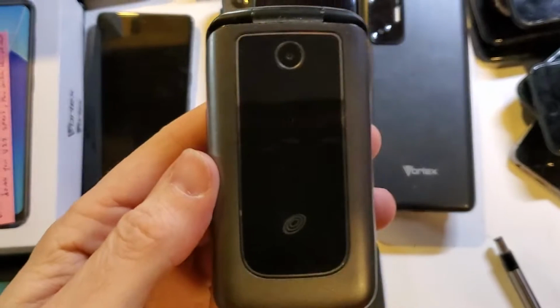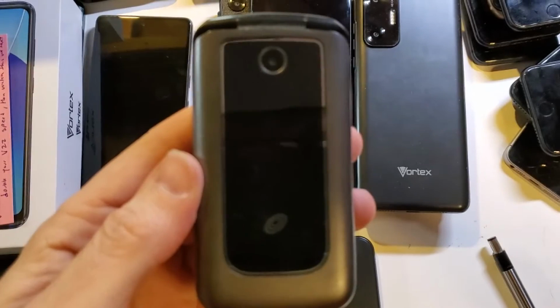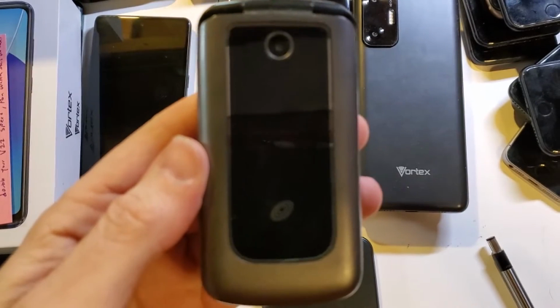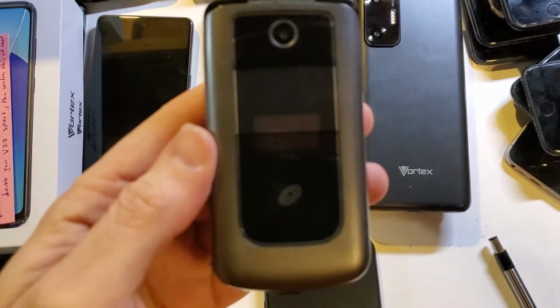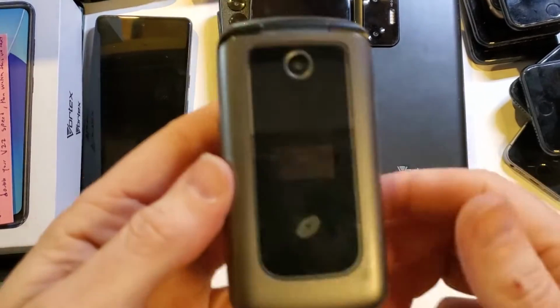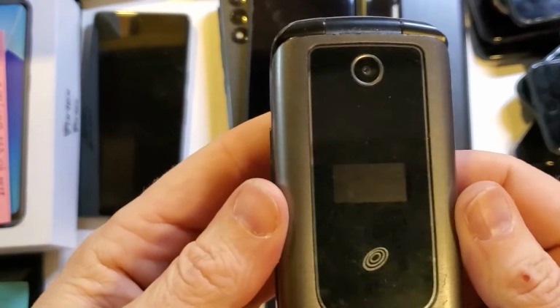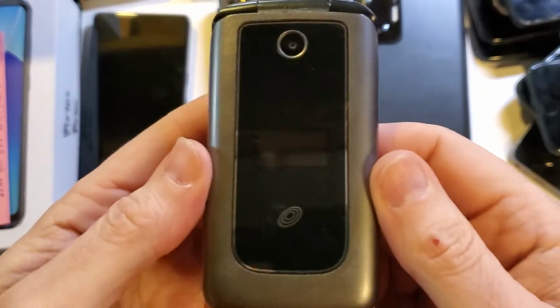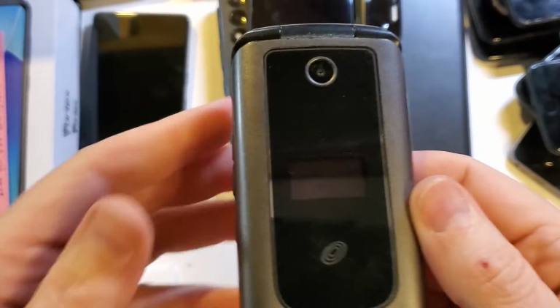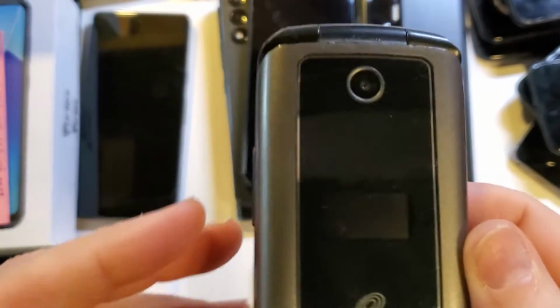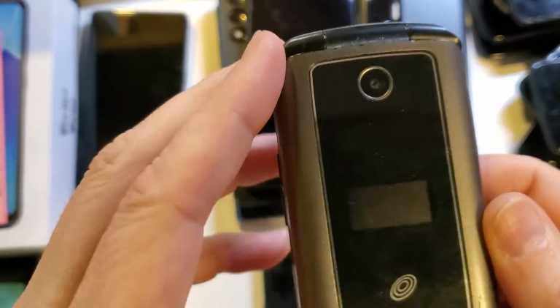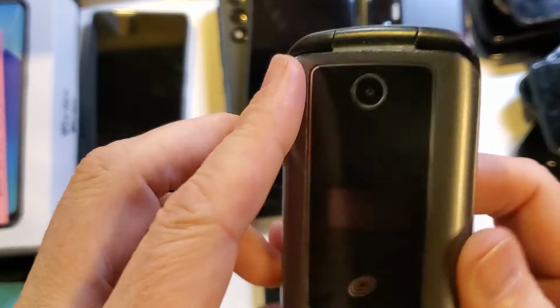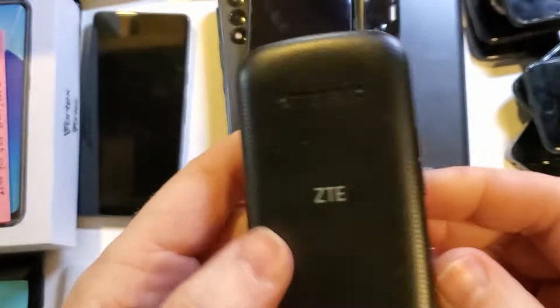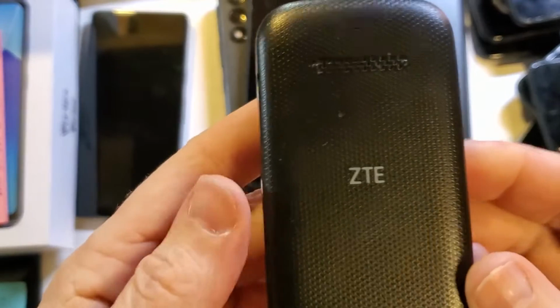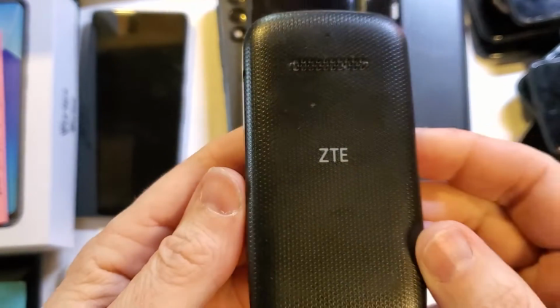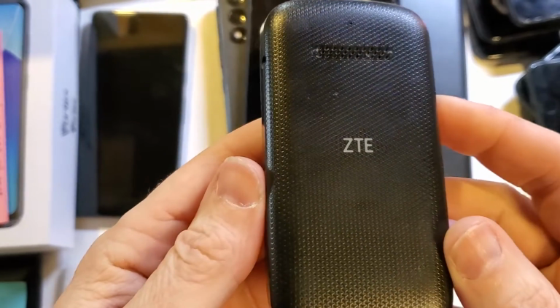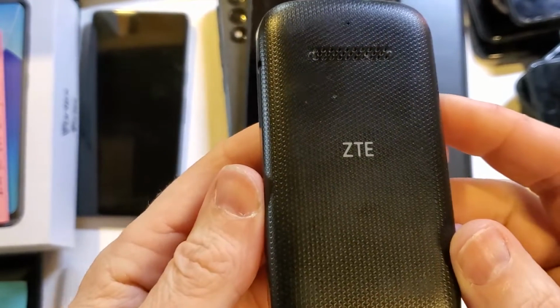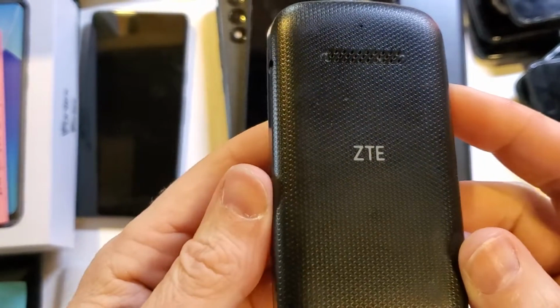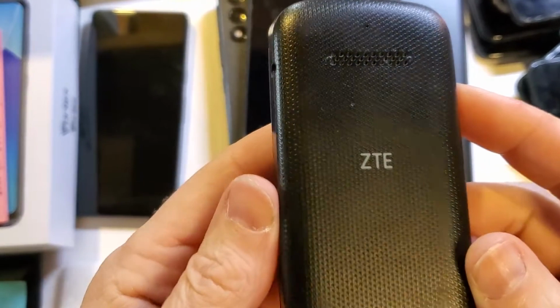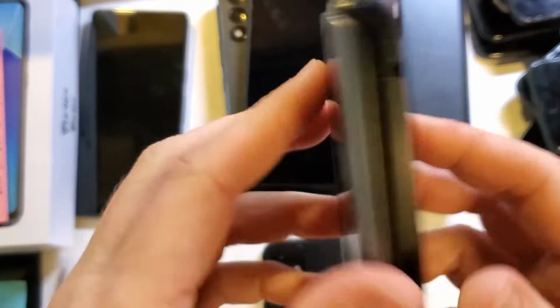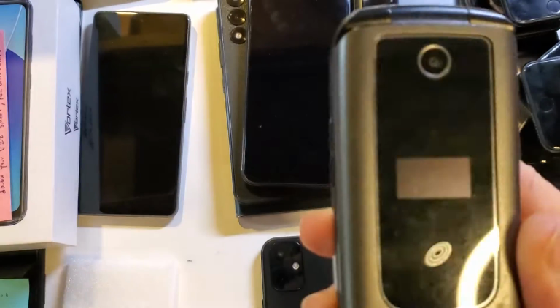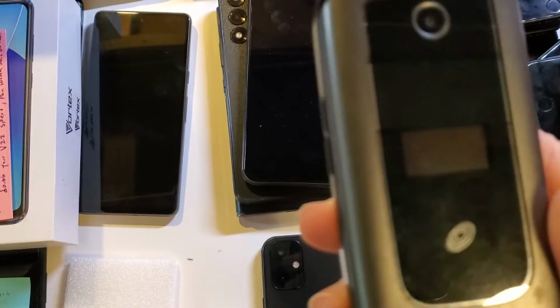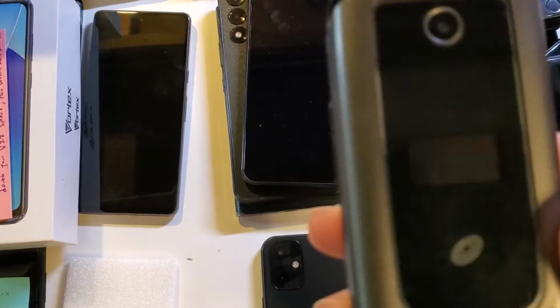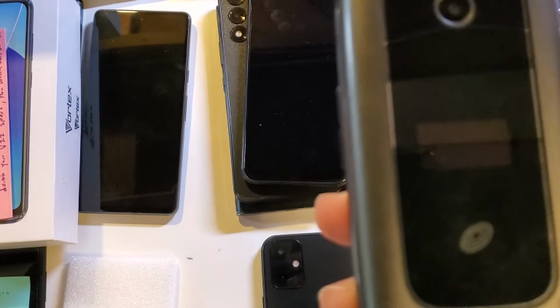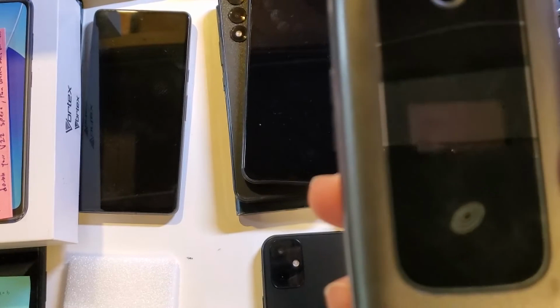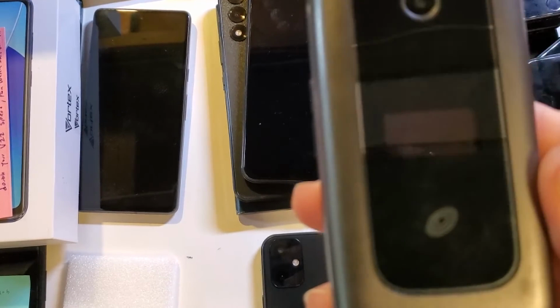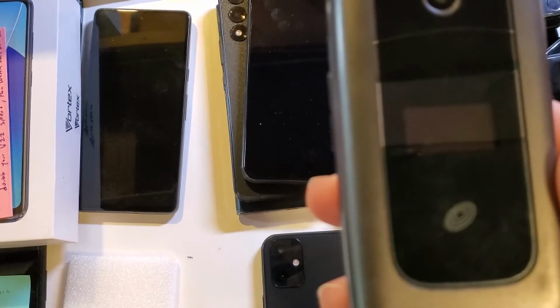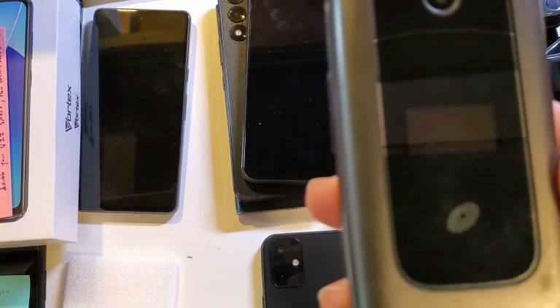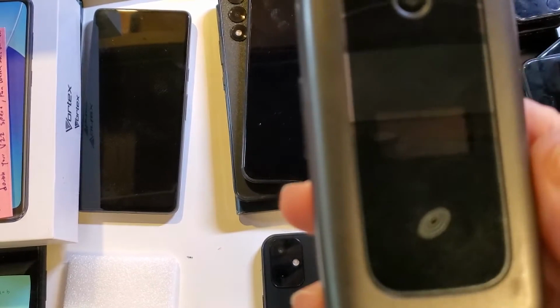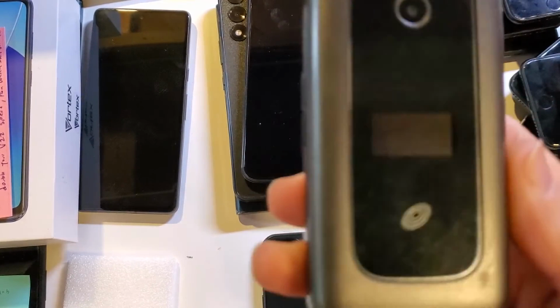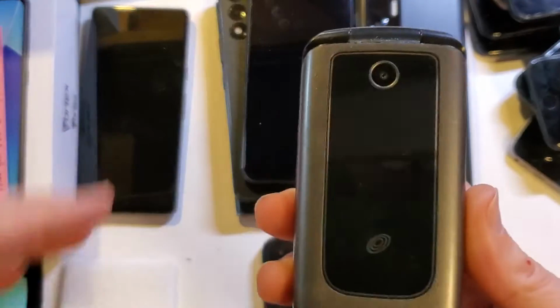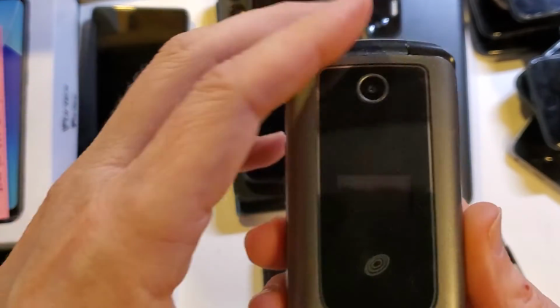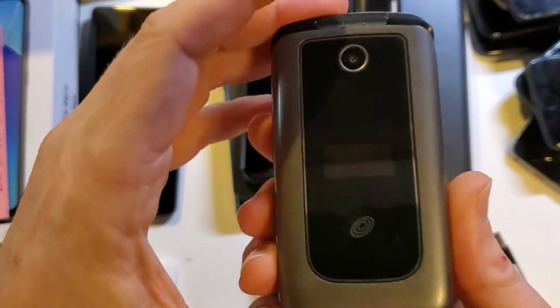This is how to factory reset, hard reset the ZTE. This is called the Symbol, C-Y-M-B-A-L, Symbol. Flip phone, also Z223V, and let's get into it.